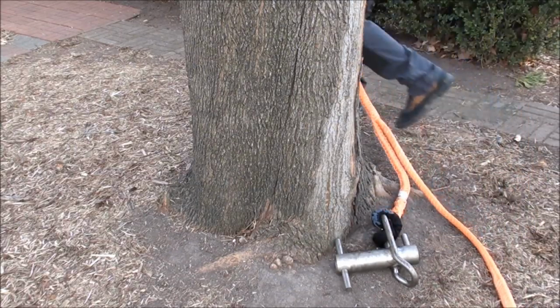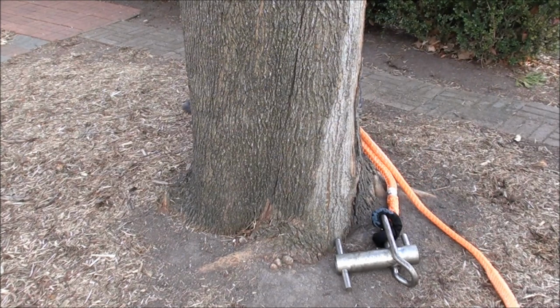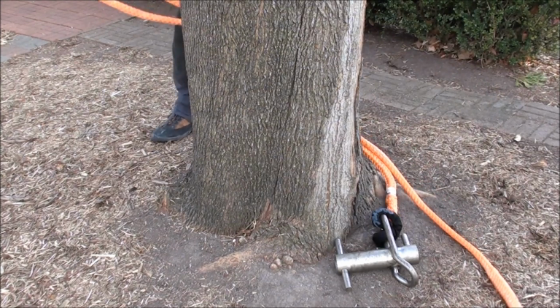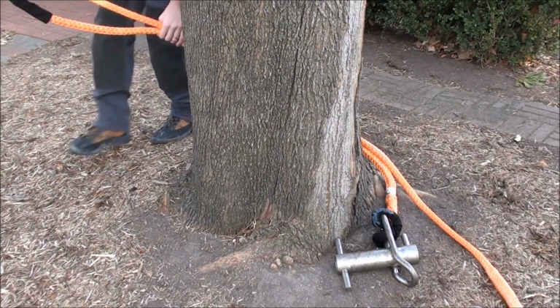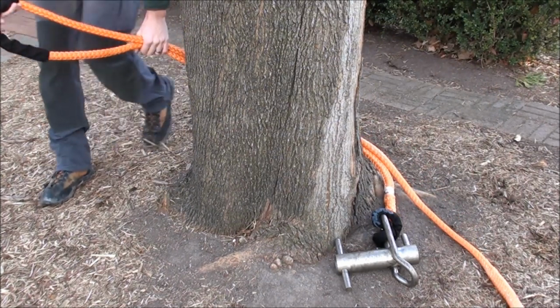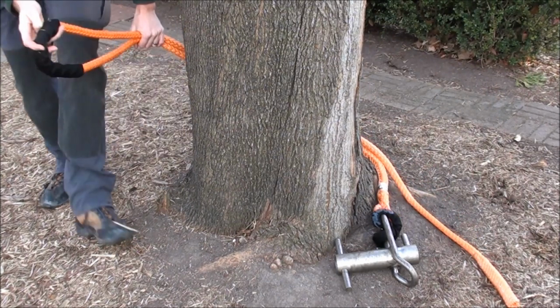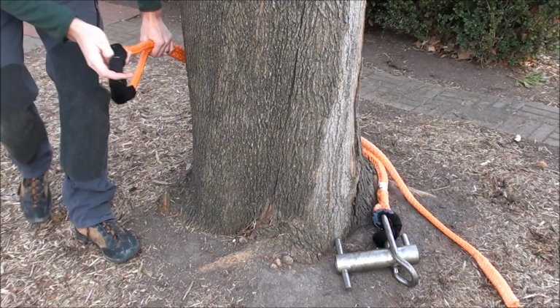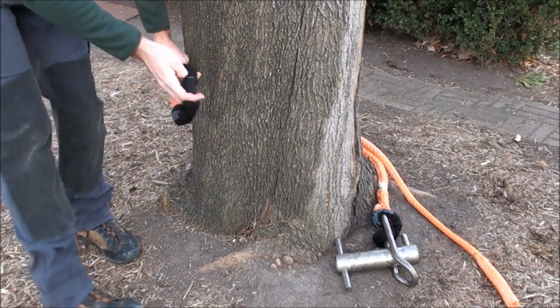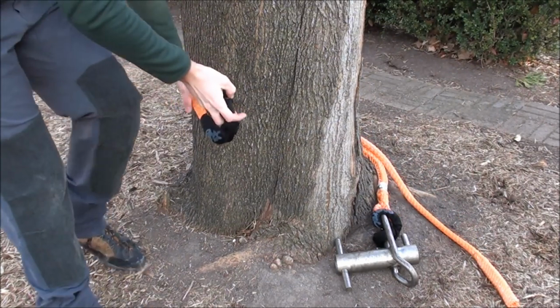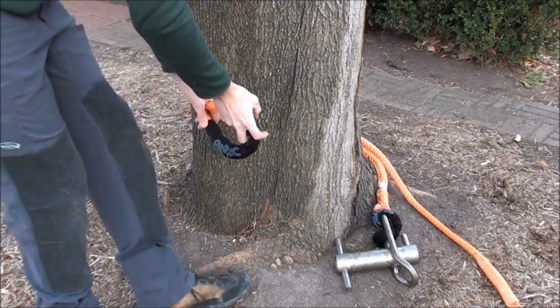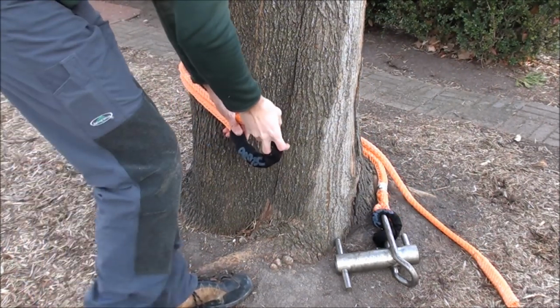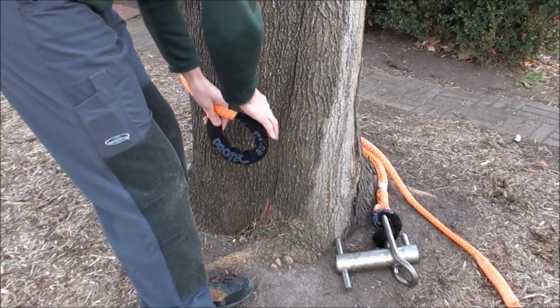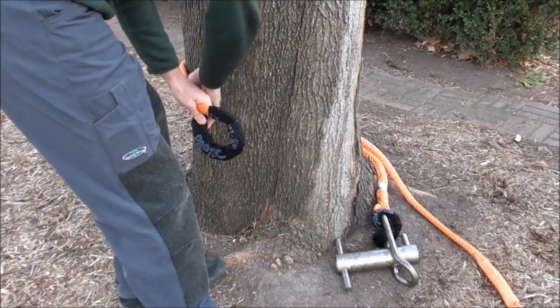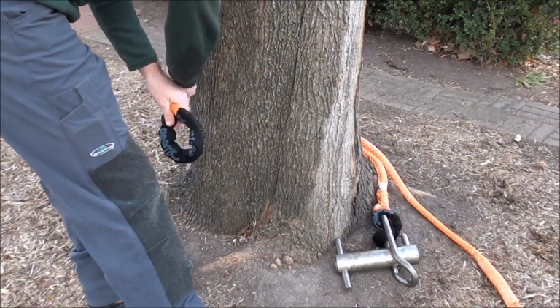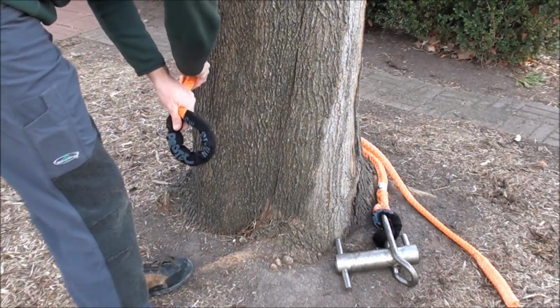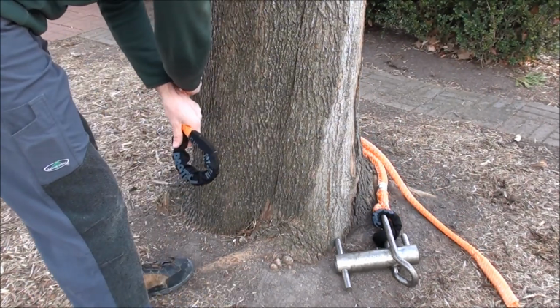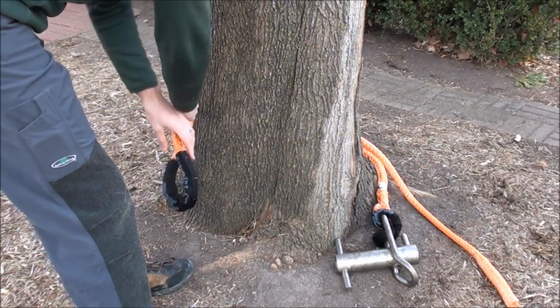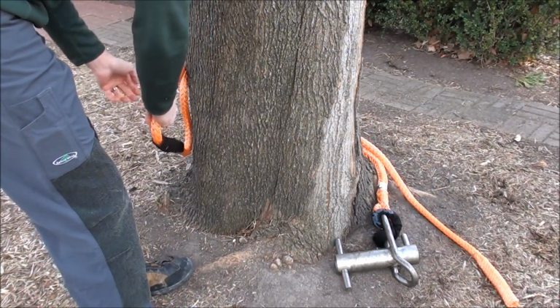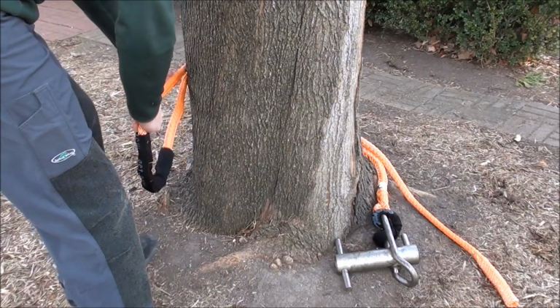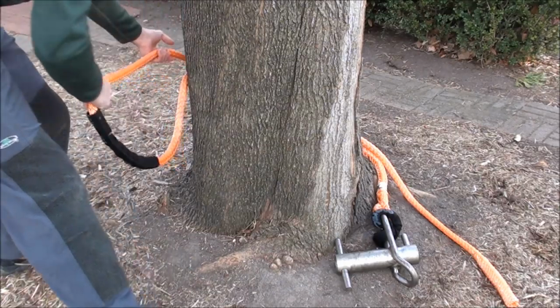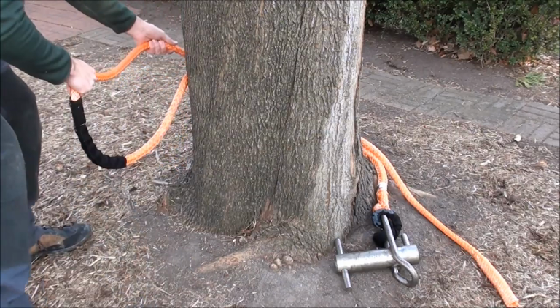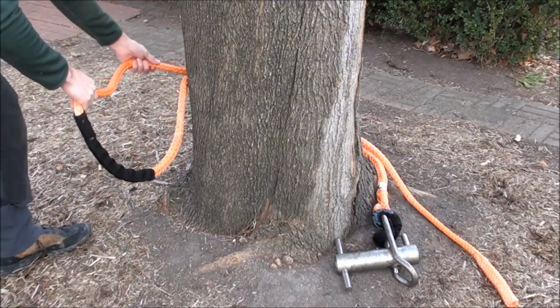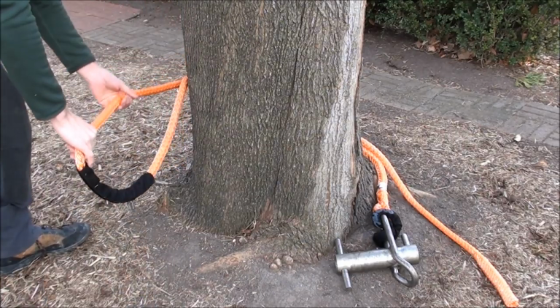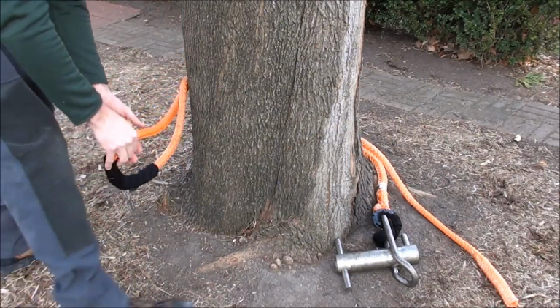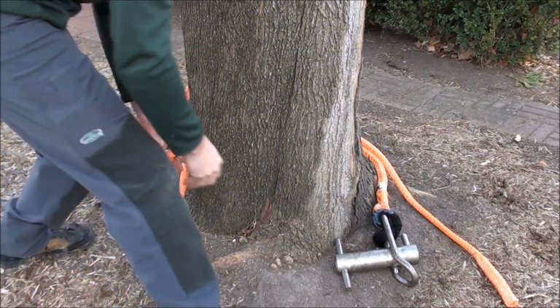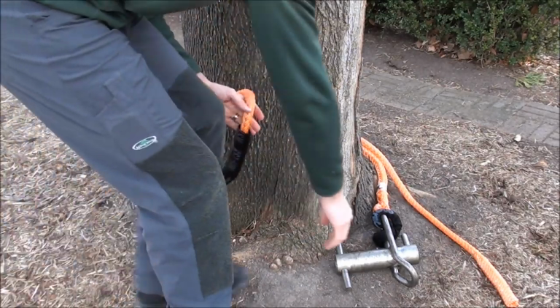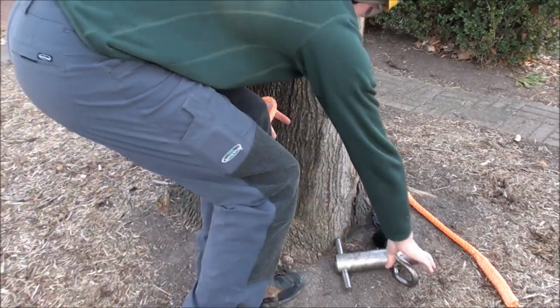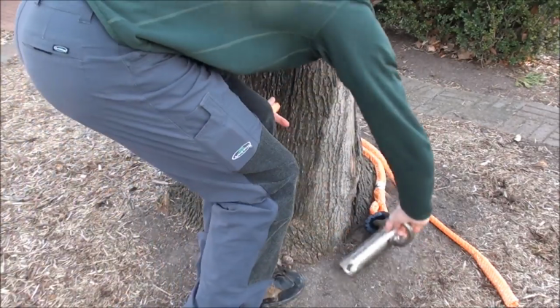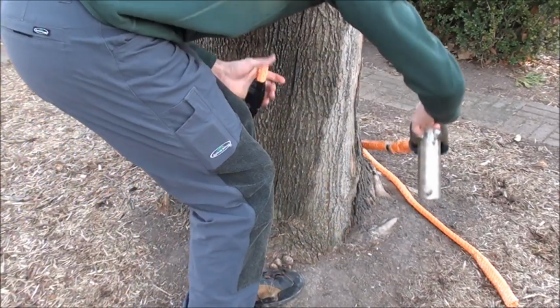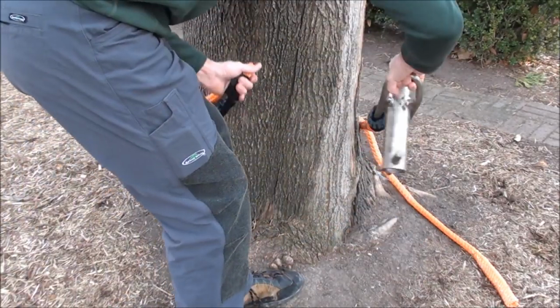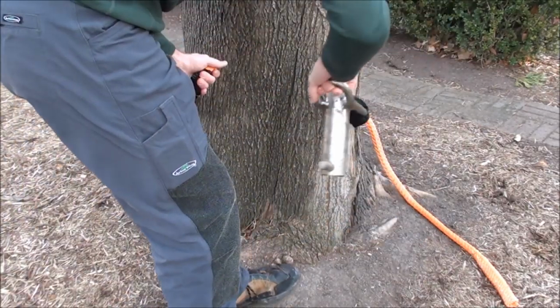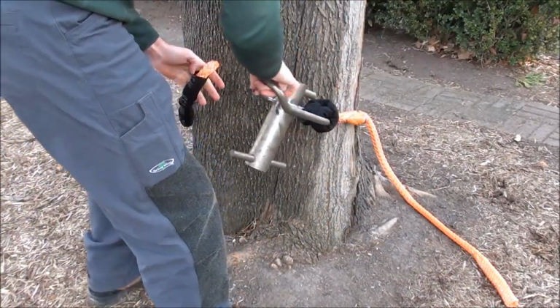Here a porter wrap is girth hitched to the small eye, or the part that is not adjustable. After estimating the diameter of the stem with the adjustability of the whoopie sling, attach as shown.